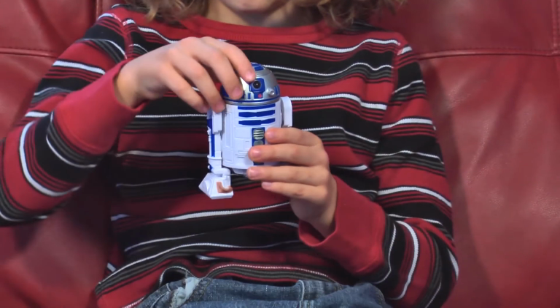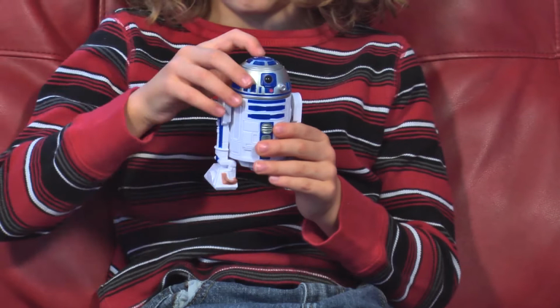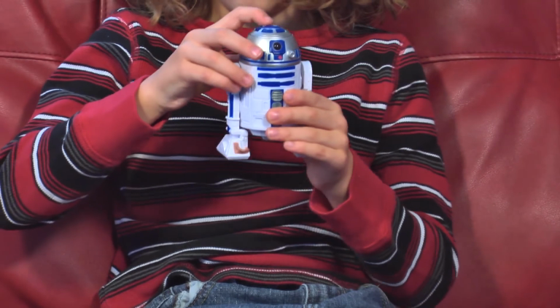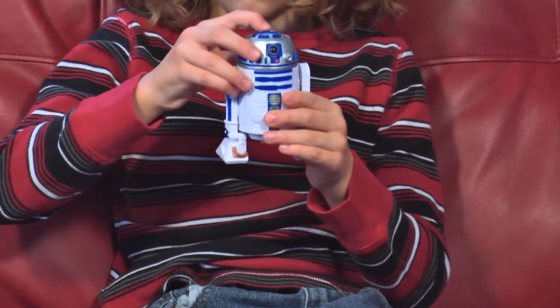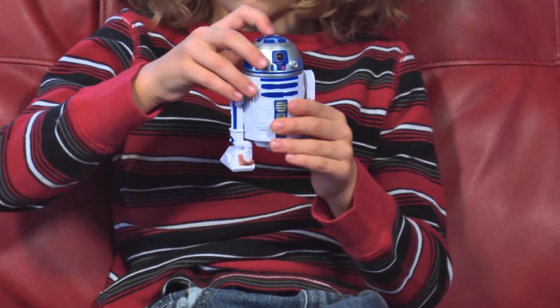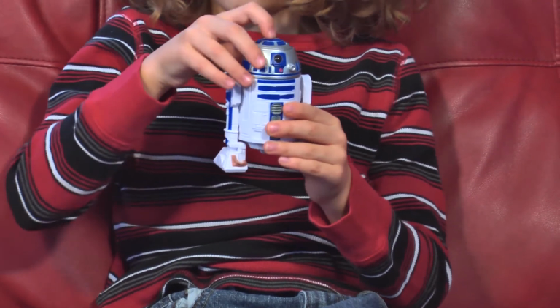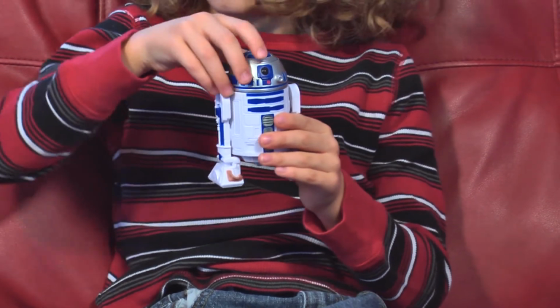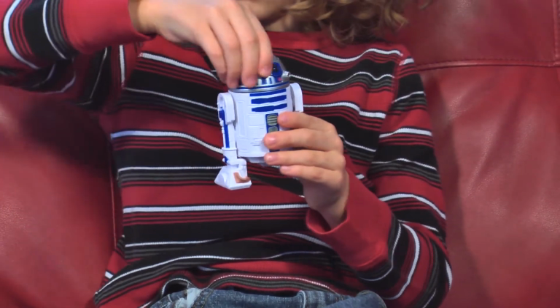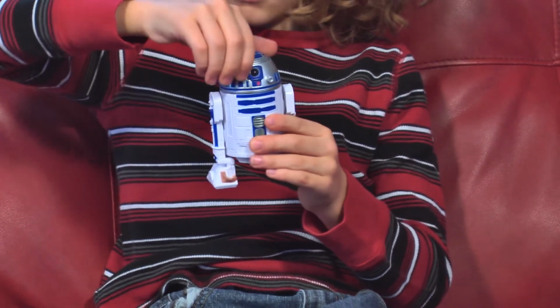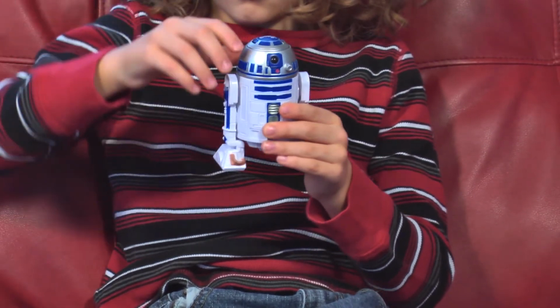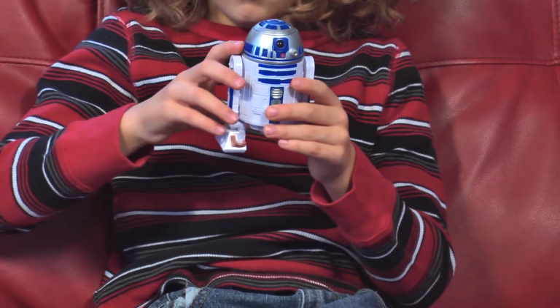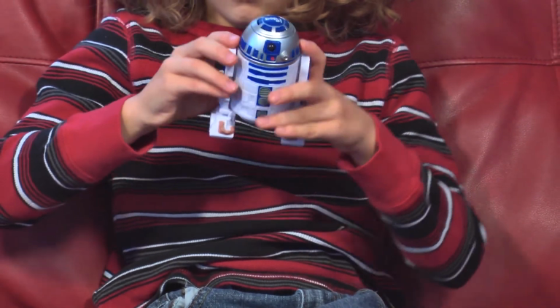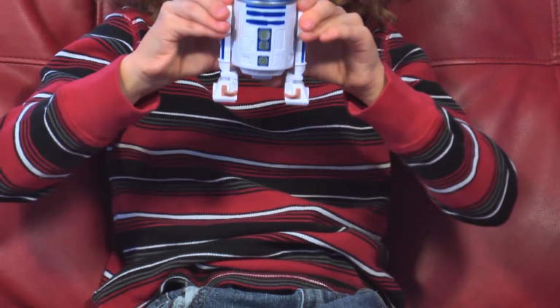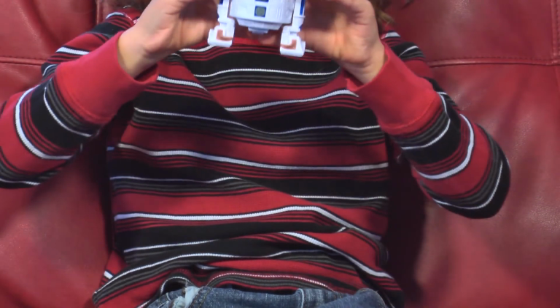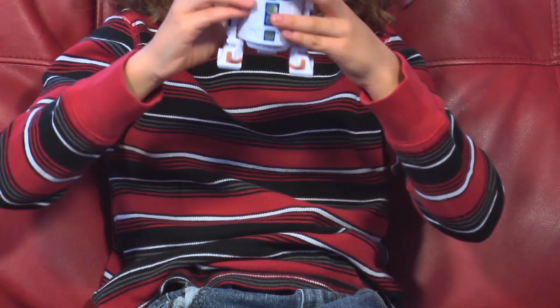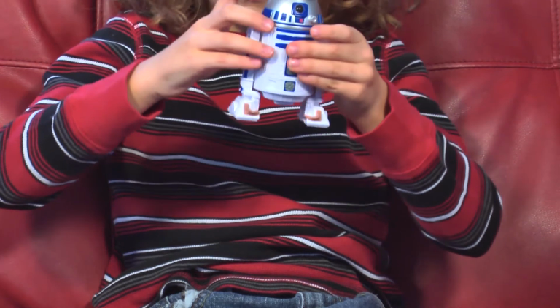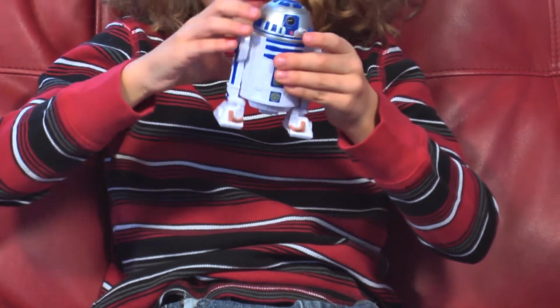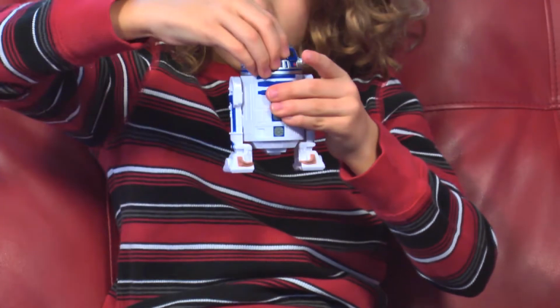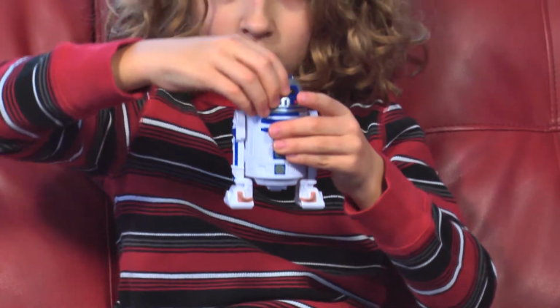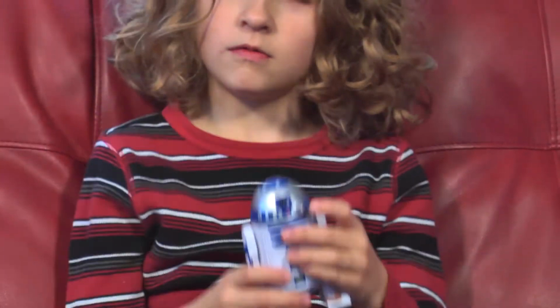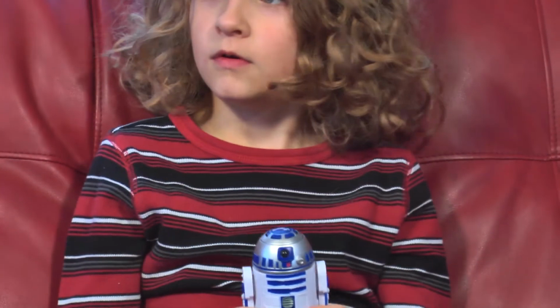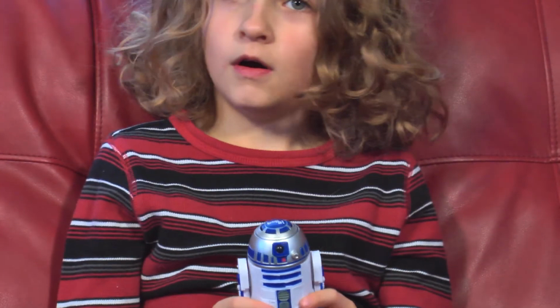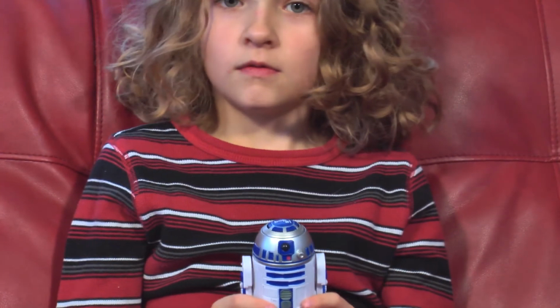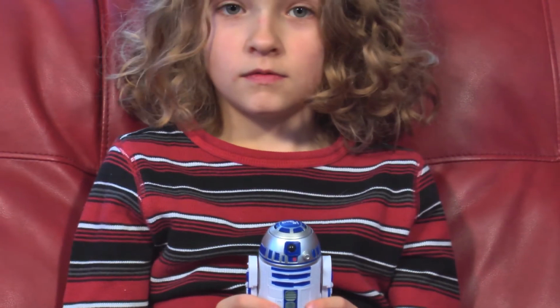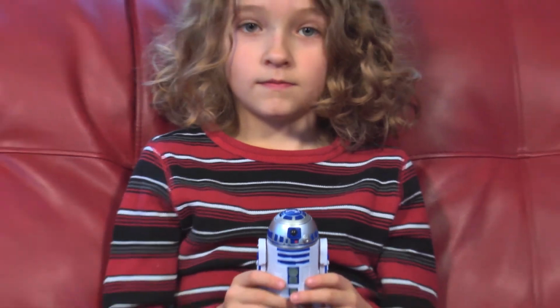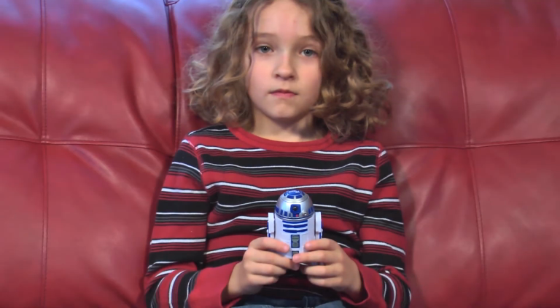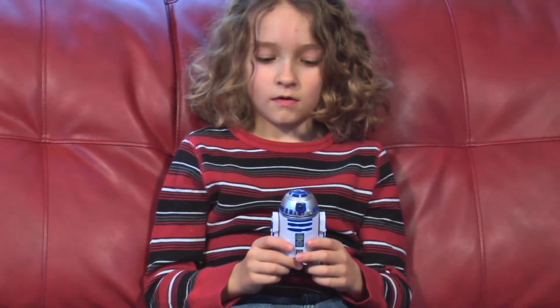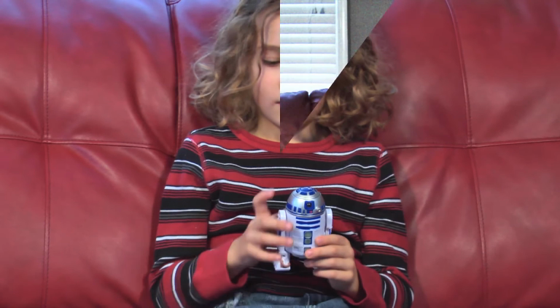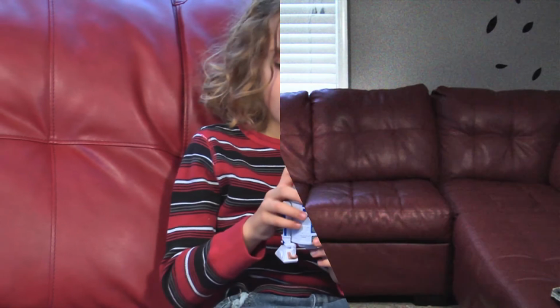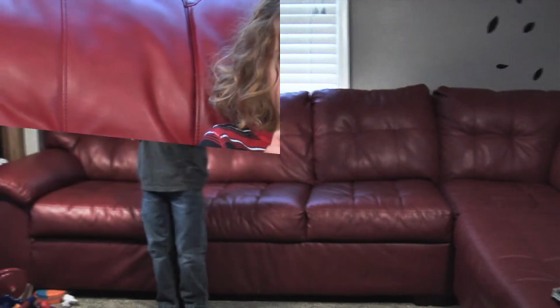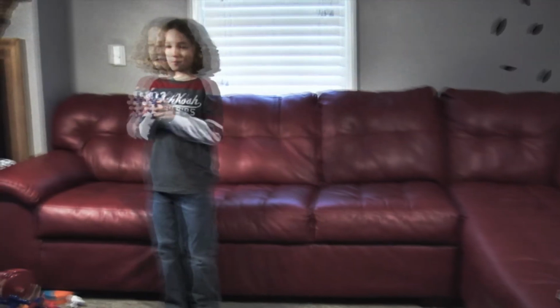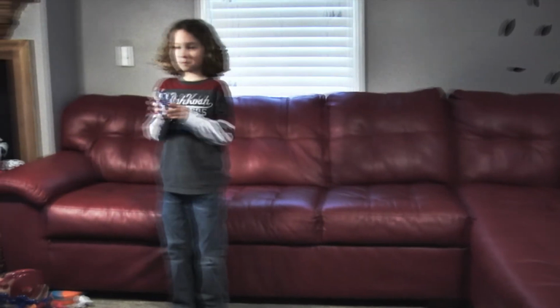Bop-It. Twist it. Pull it. Twist it. Perhaps you need an oil bath. Score 3. High score 4.